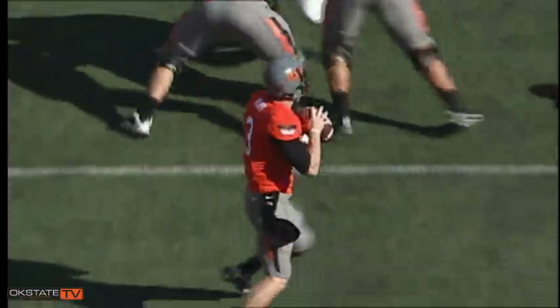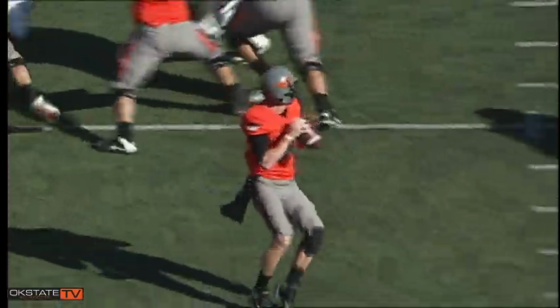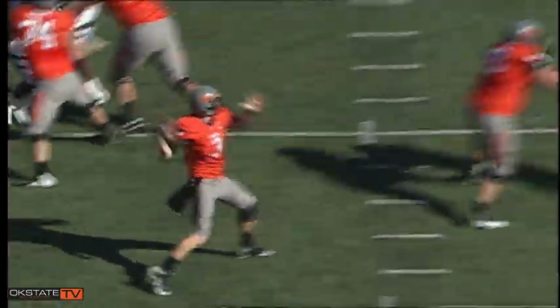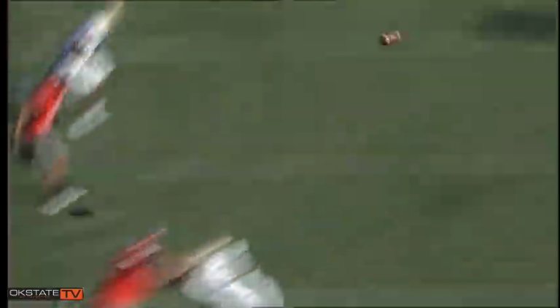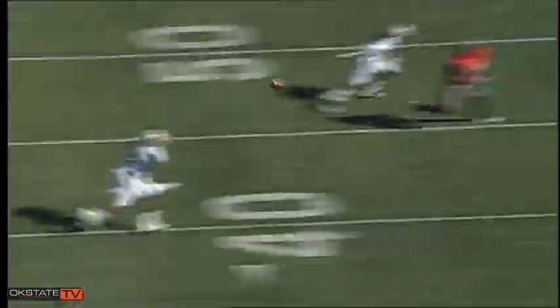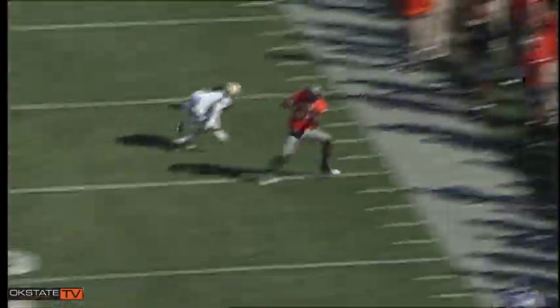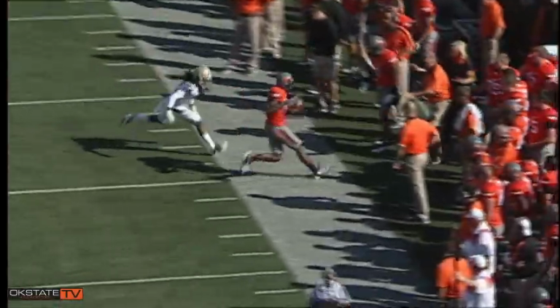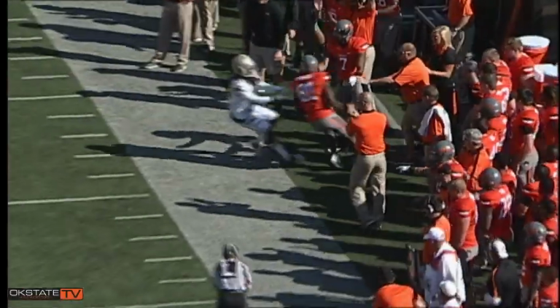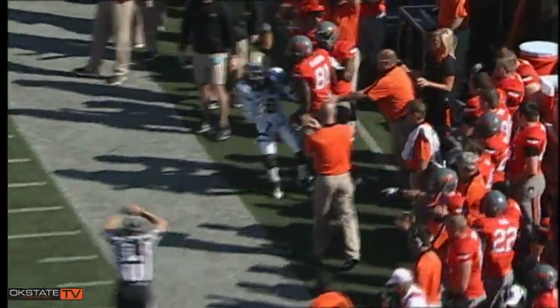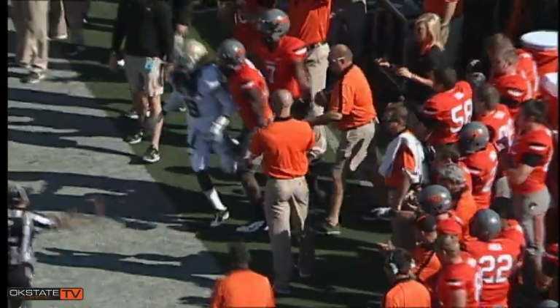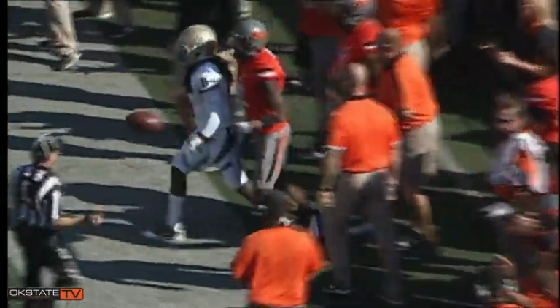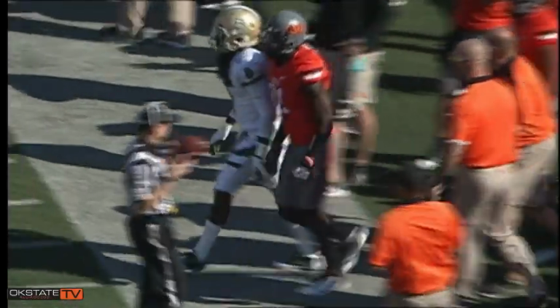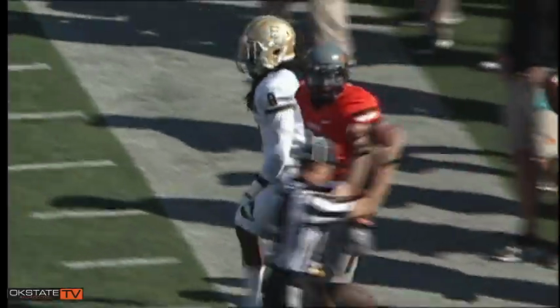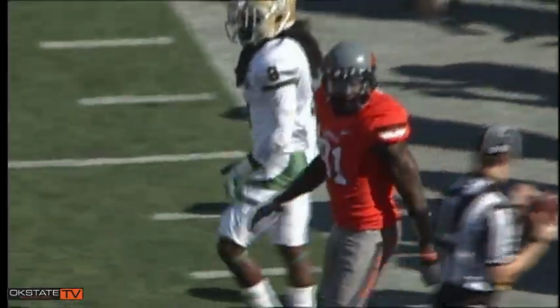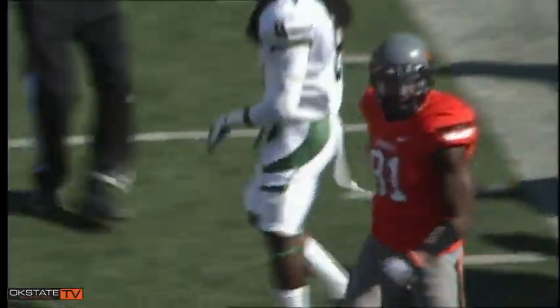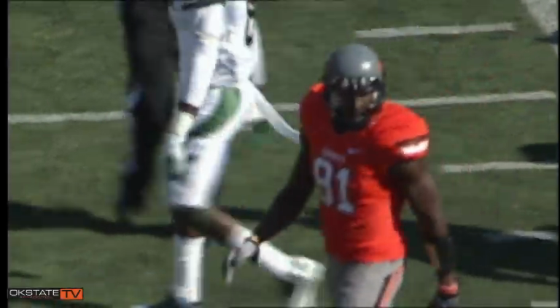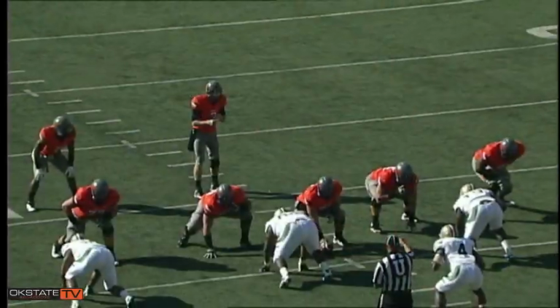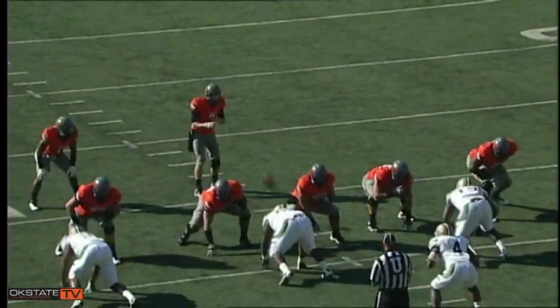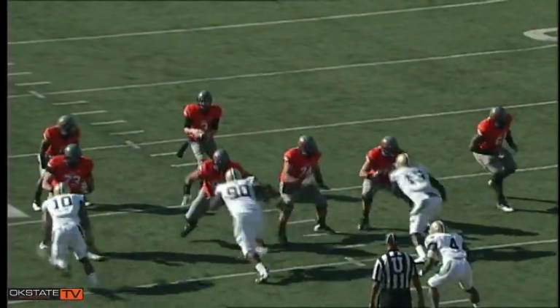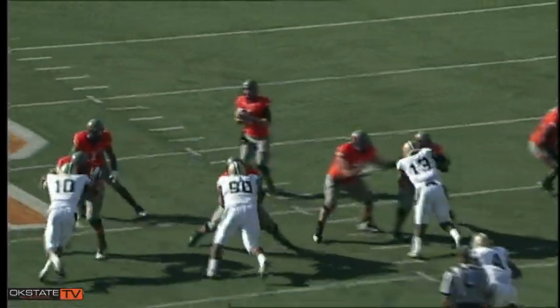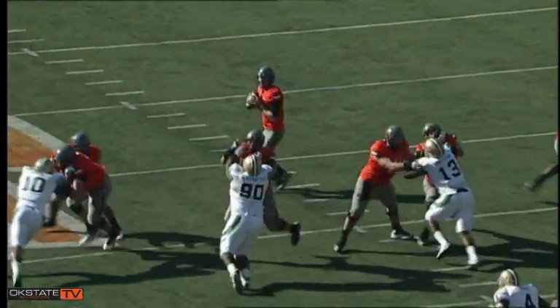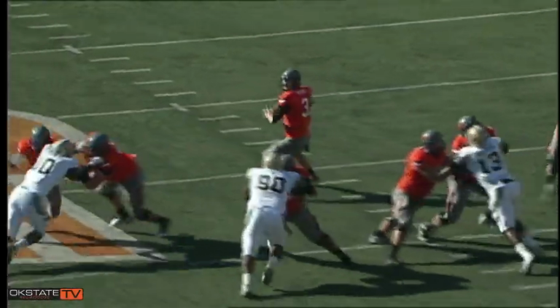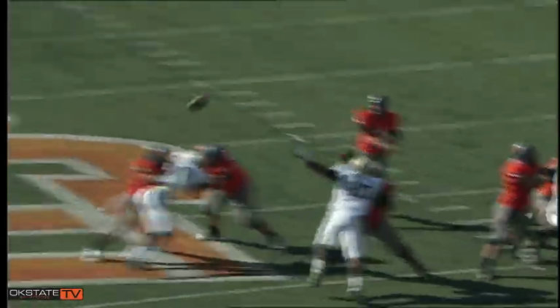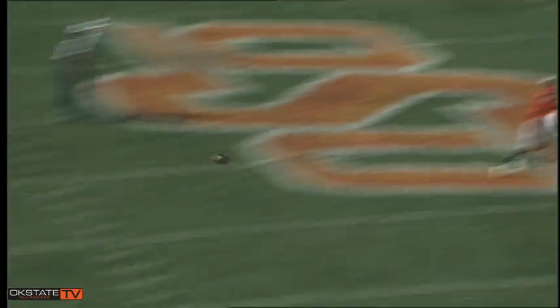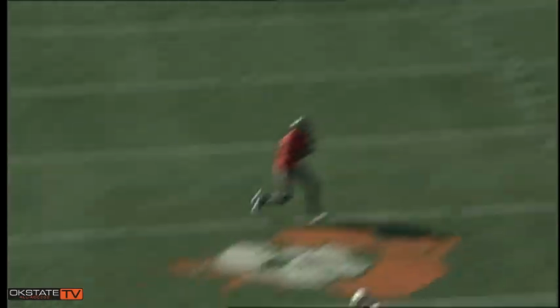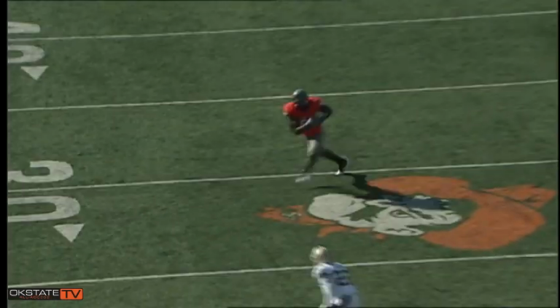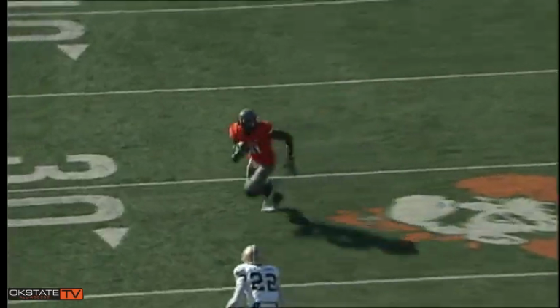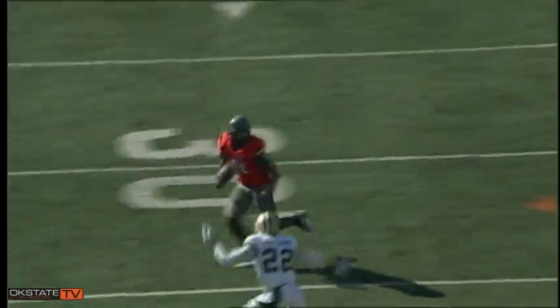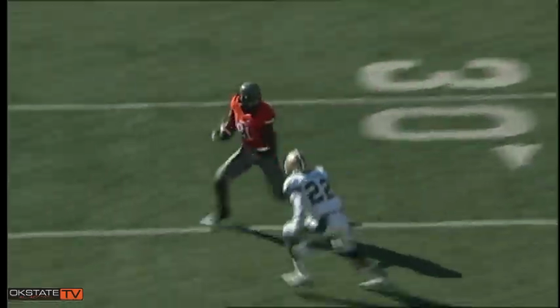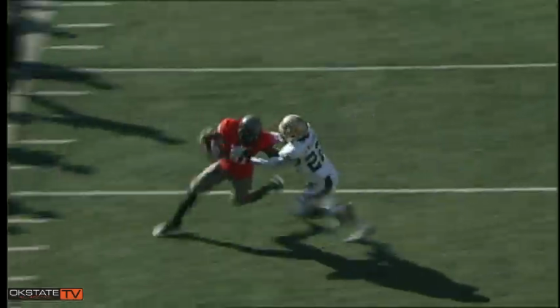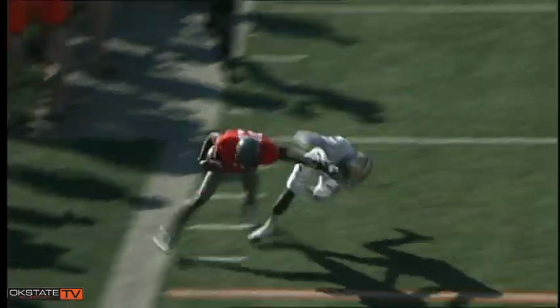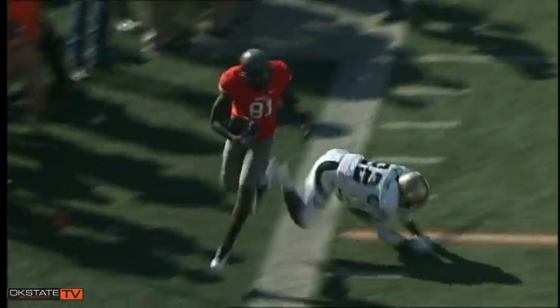Wheaton accepts the snap, back to pass, fired near side, caught by Blackman at the 45, steps out of bounds — first down Oklahoma State. Two receivers to each side, Wheaton gets the shotgun snap on second and two, throws quickly right side, caught by Blackman to the Baylor 25.